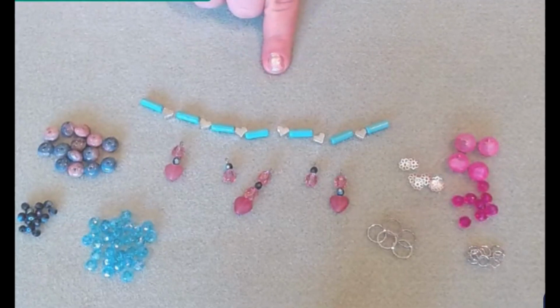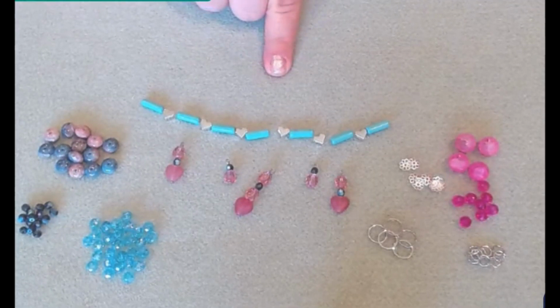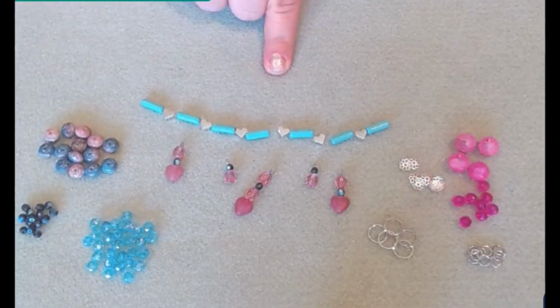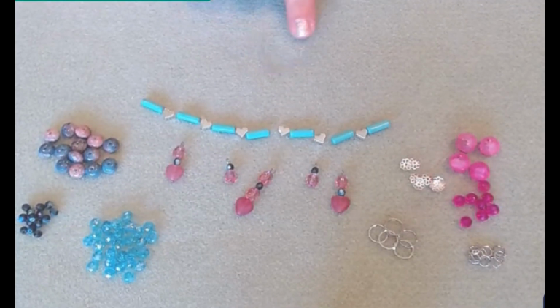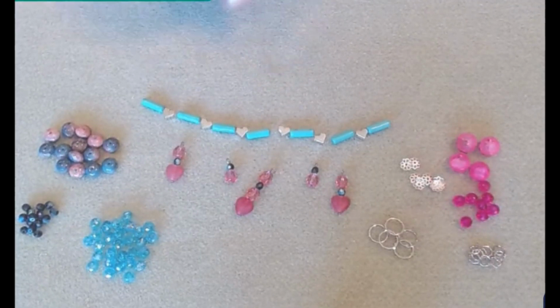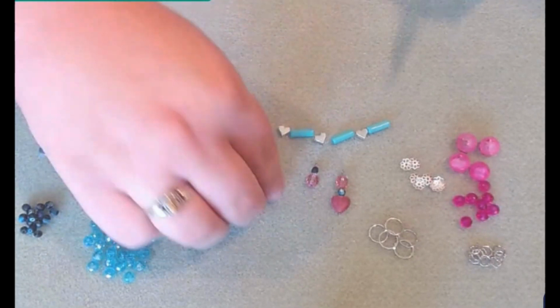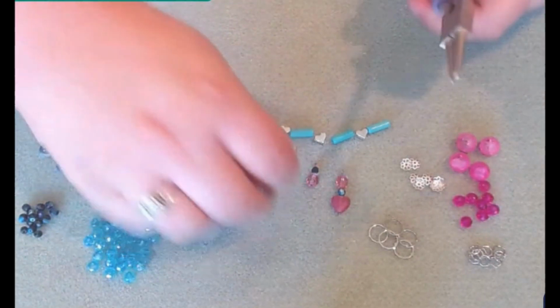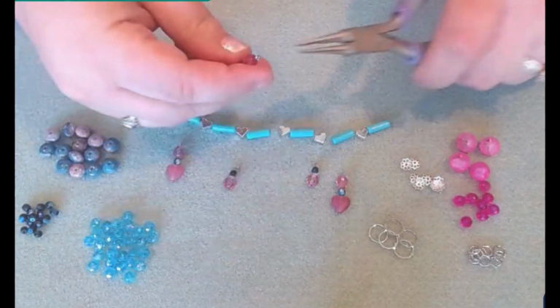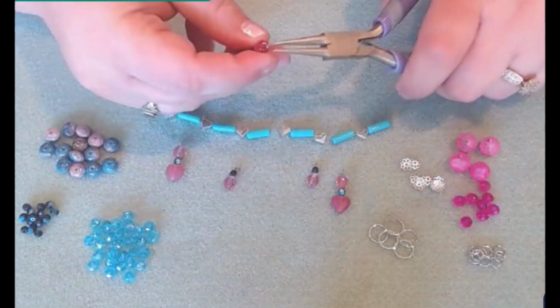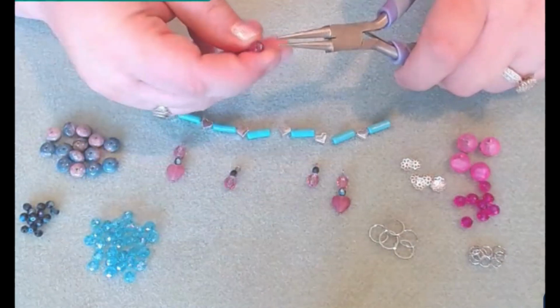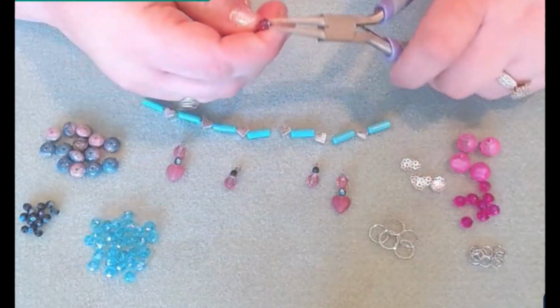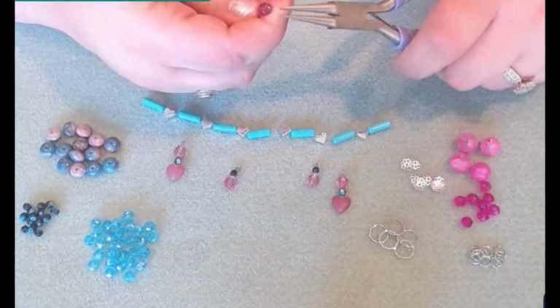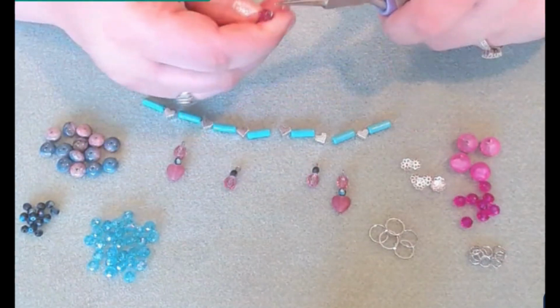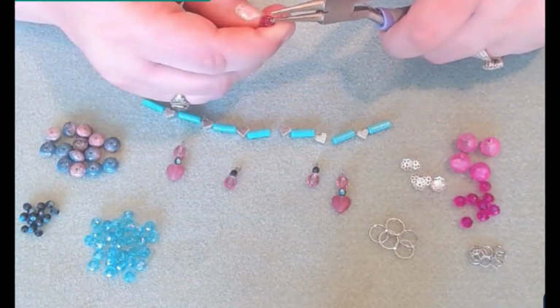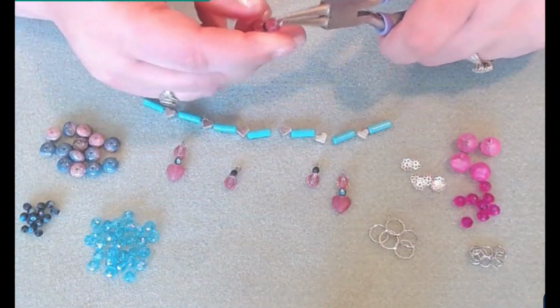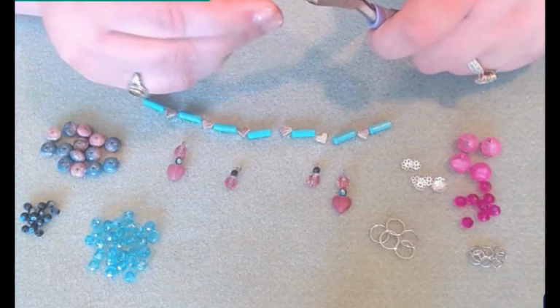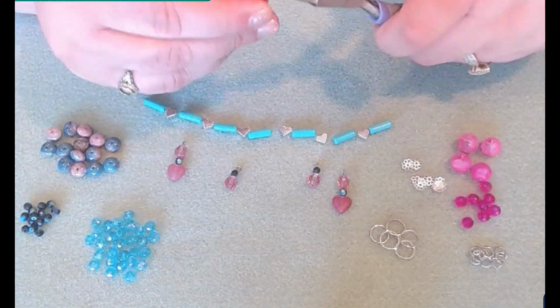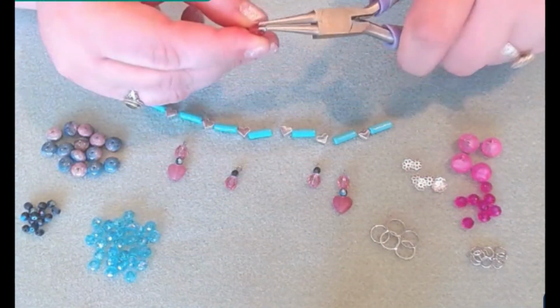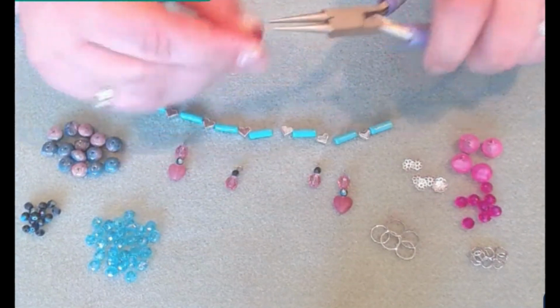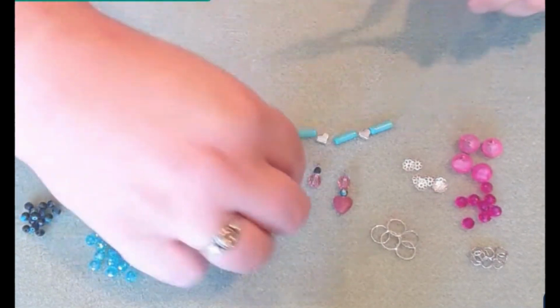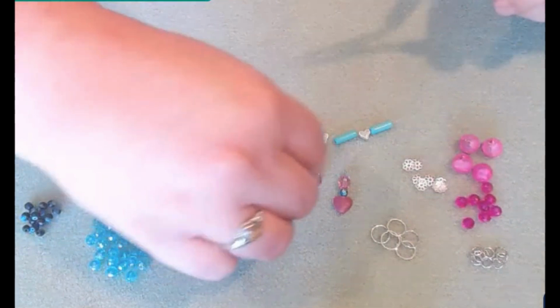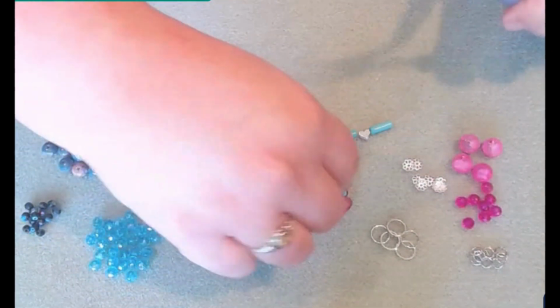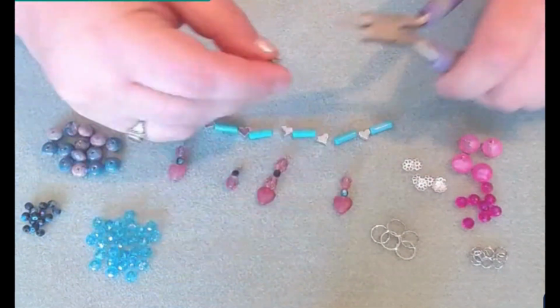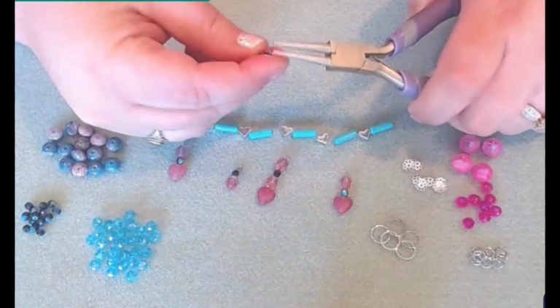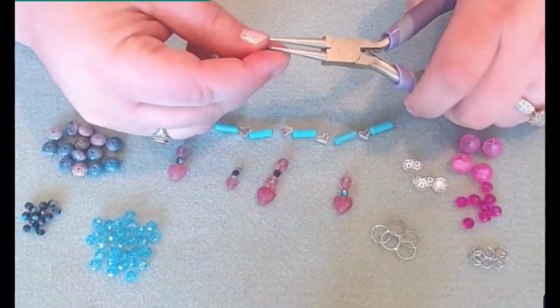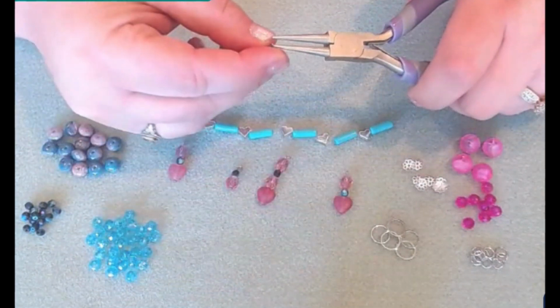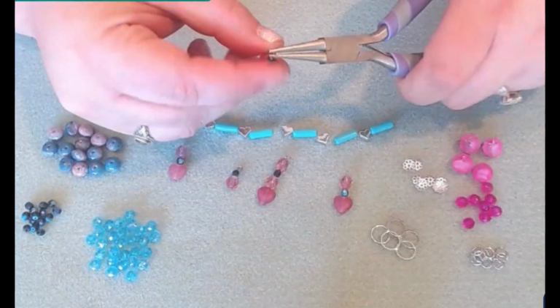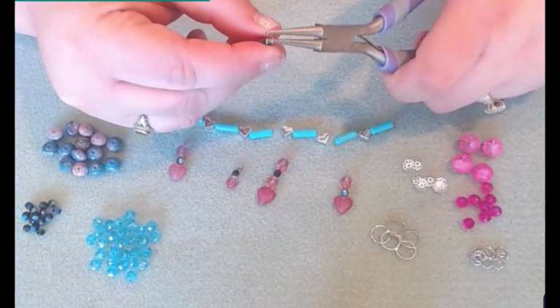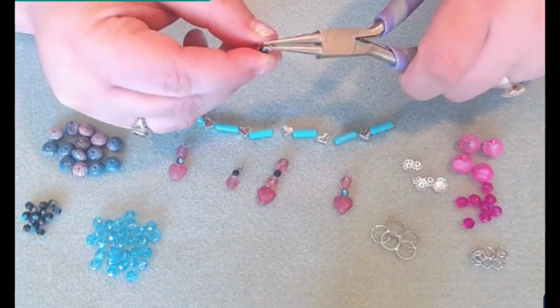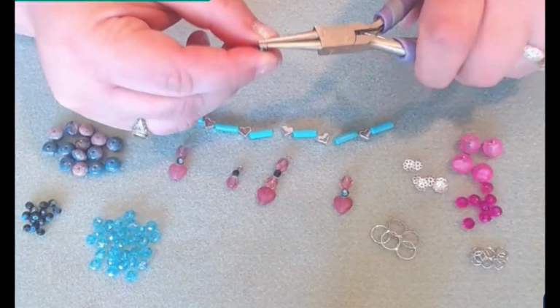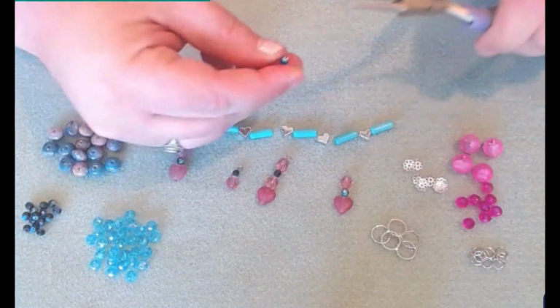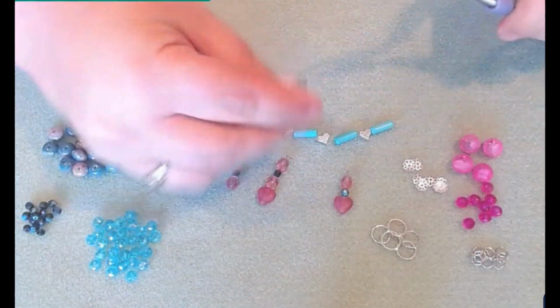Once we have all our loops, we're just going to take our round nose pliers and make sure that our loops are secure. We won't want to lose any of our little dangles.